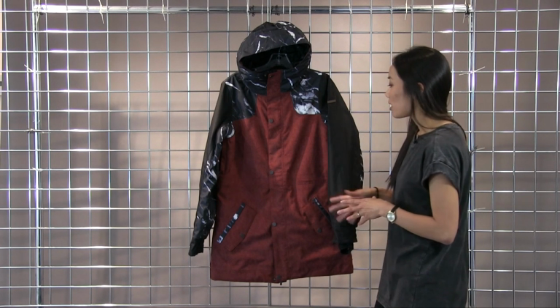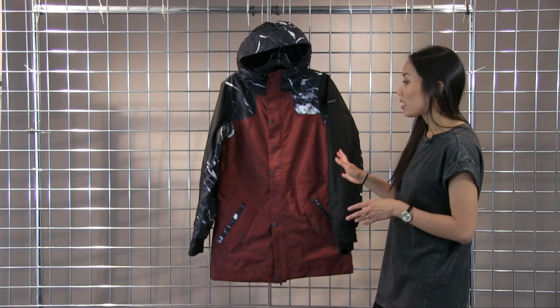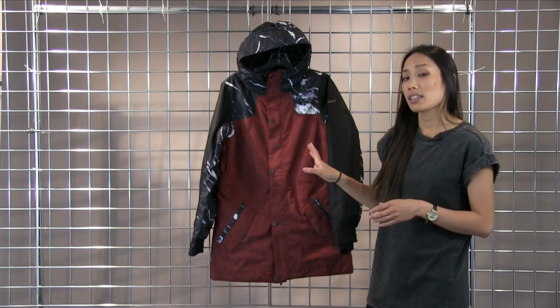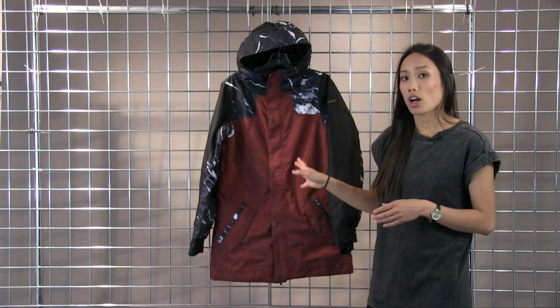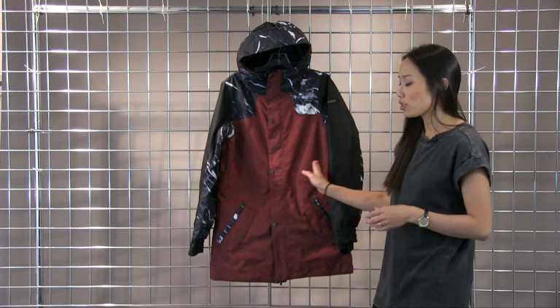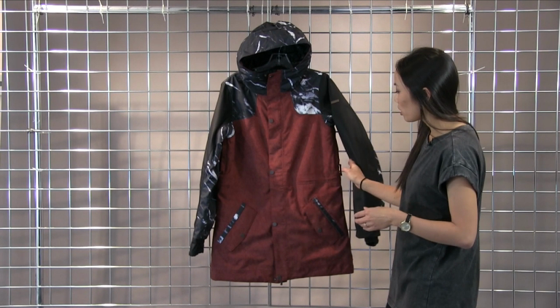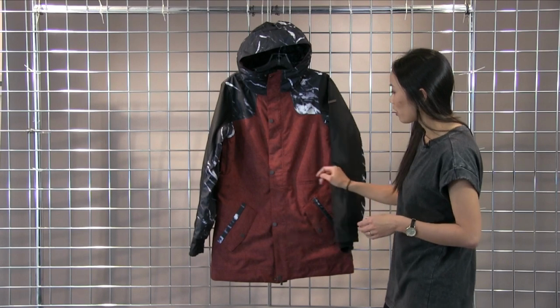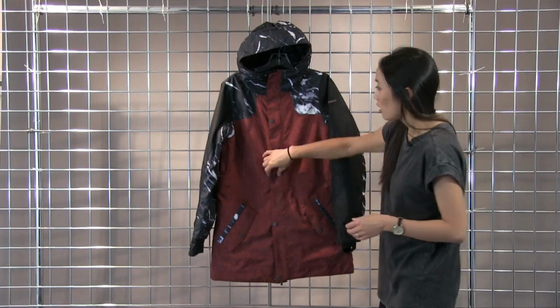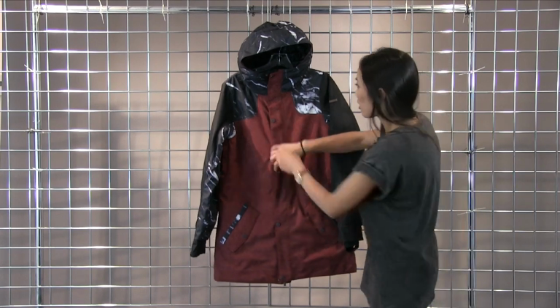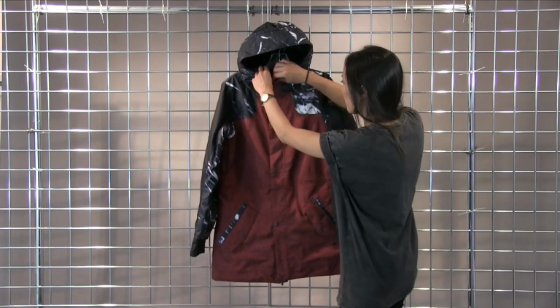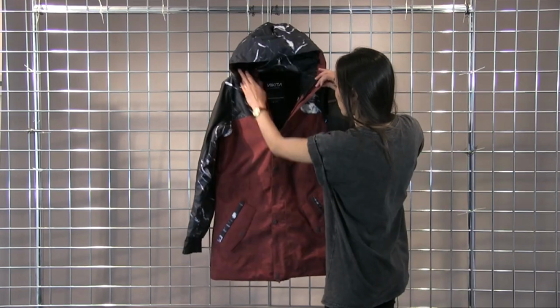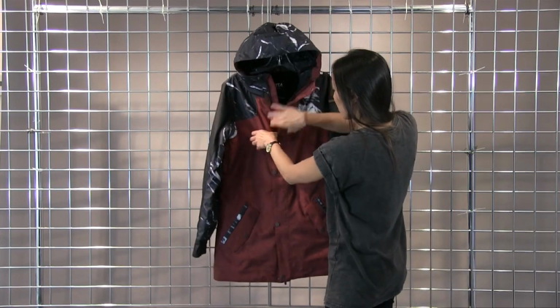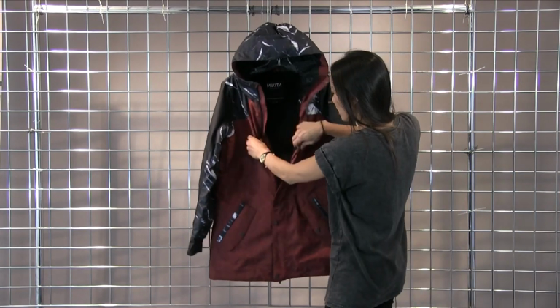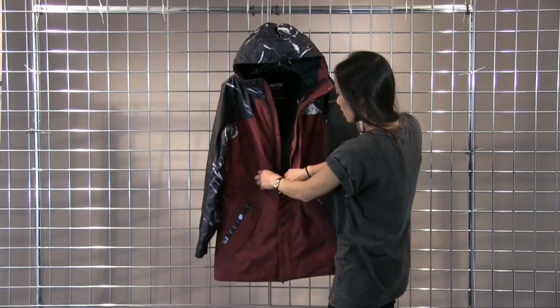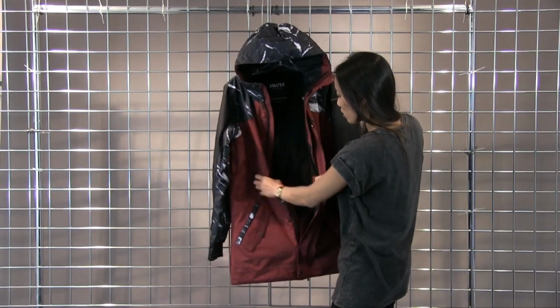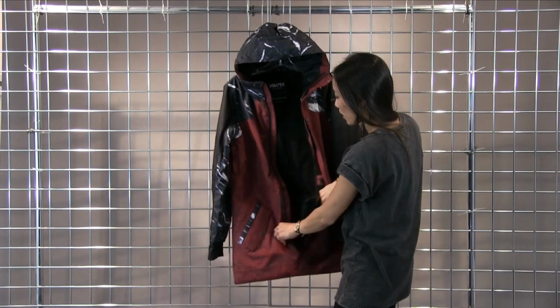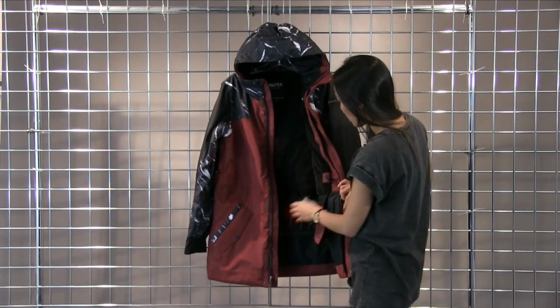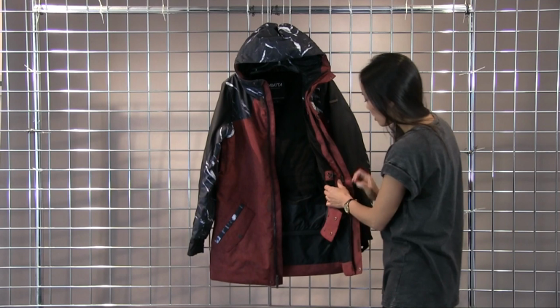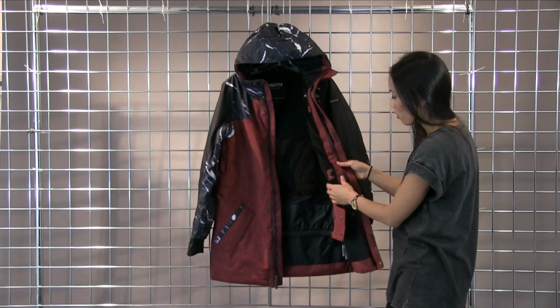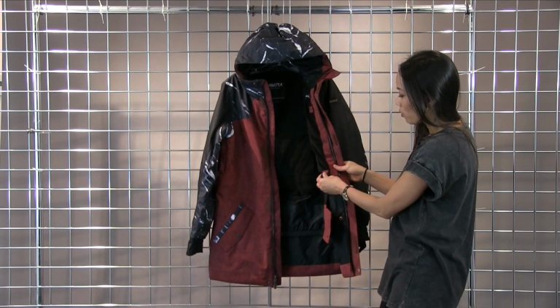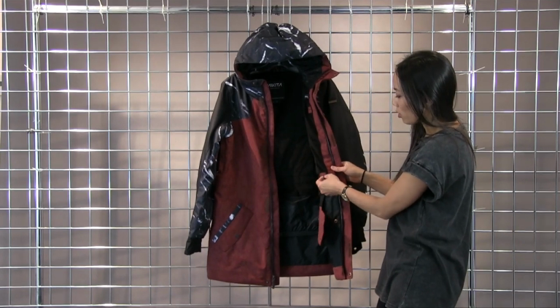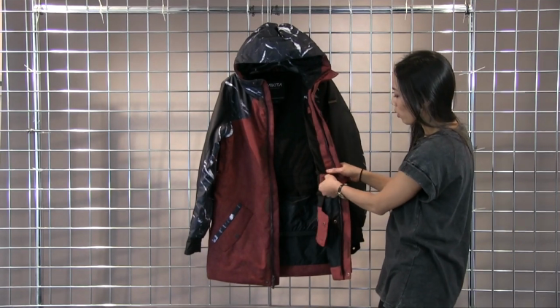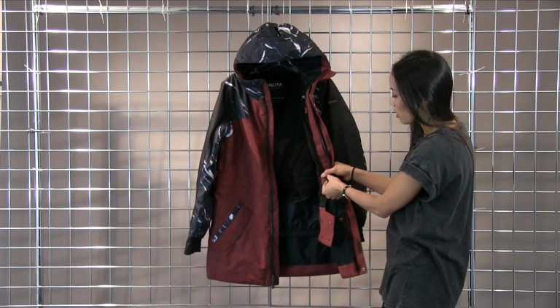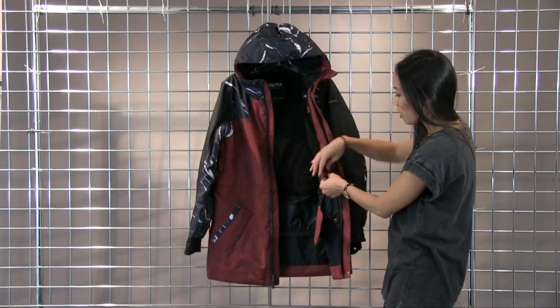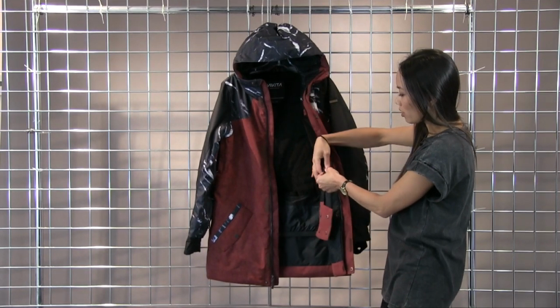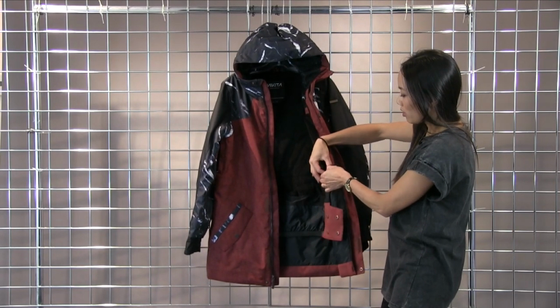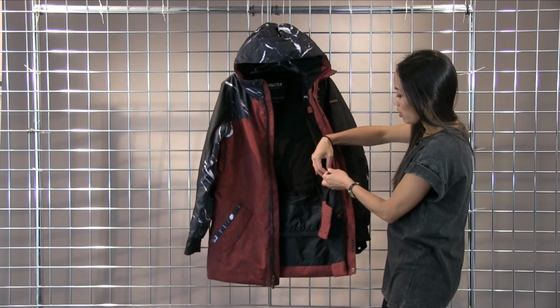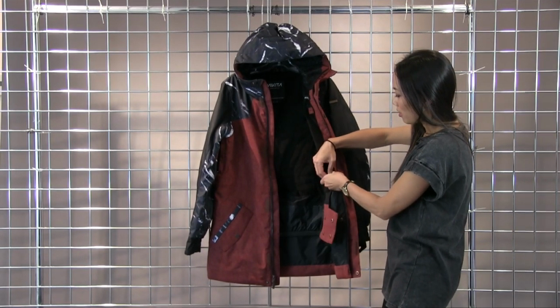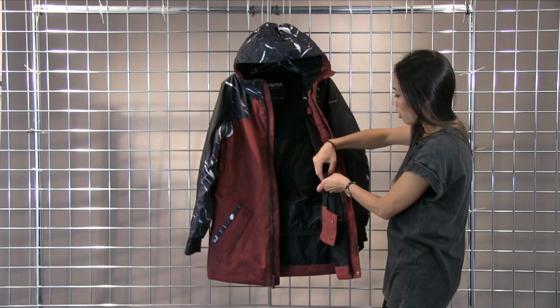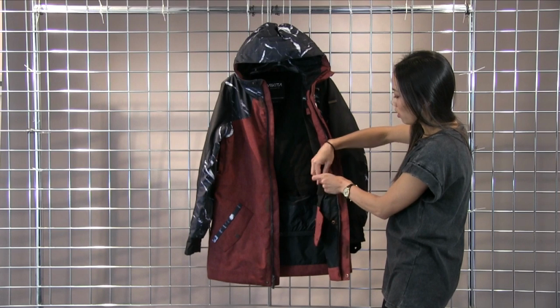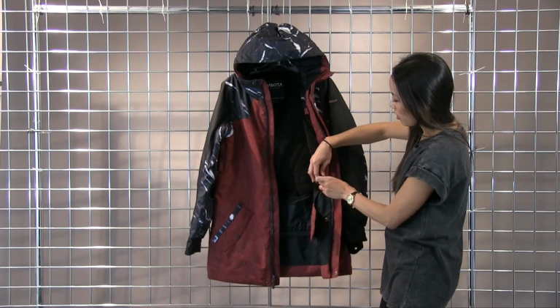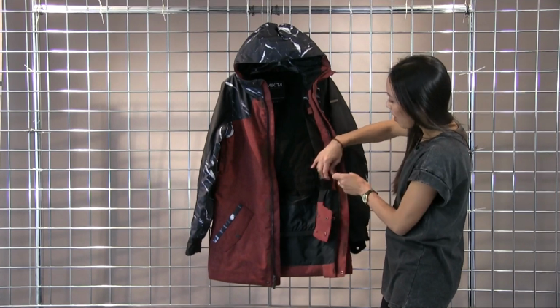This is a classic long fit, so a little bit looser fitting. But the nice thing about this jacket is there is an internal waist adjustment, so if you want a little bit more of a tighter fit, you can just tighten this draw cord like that.